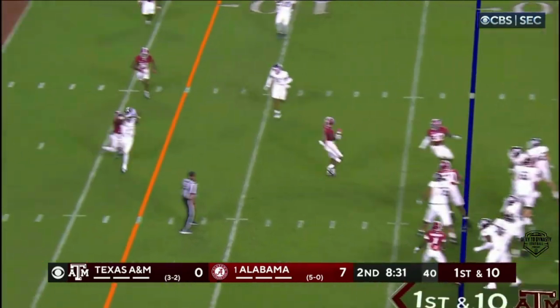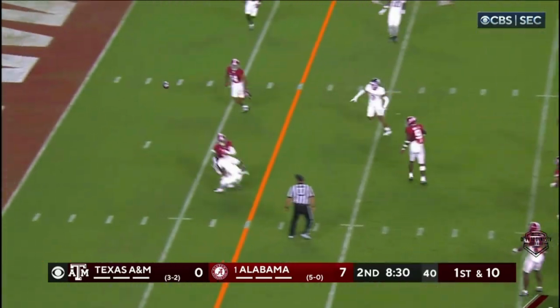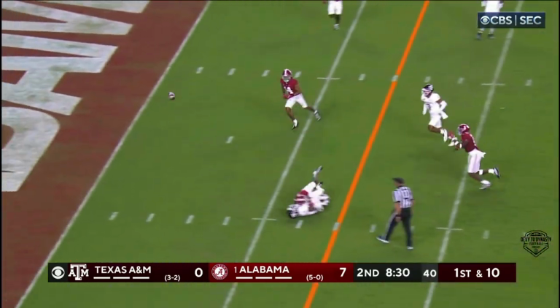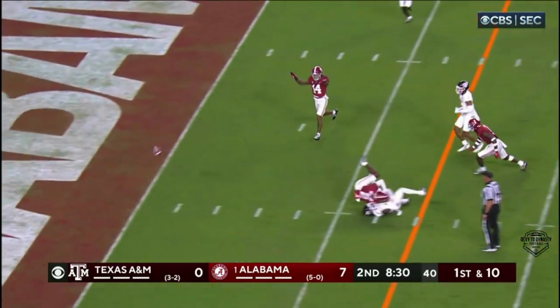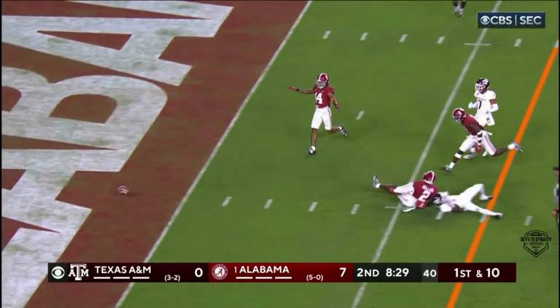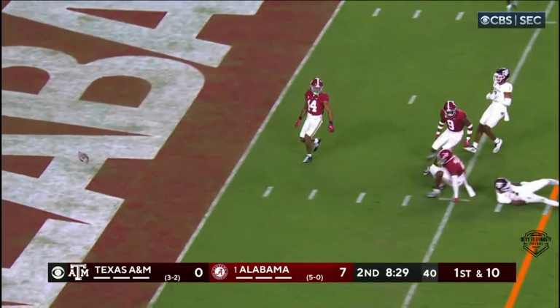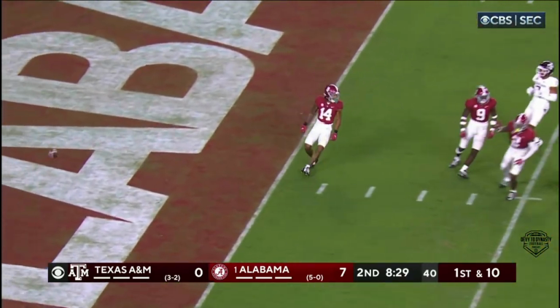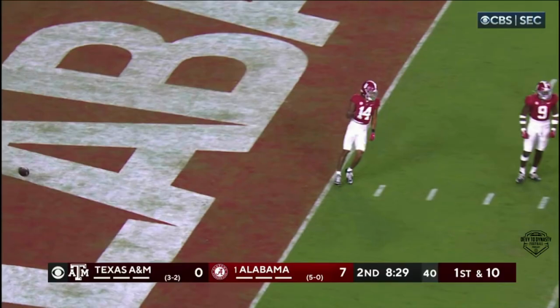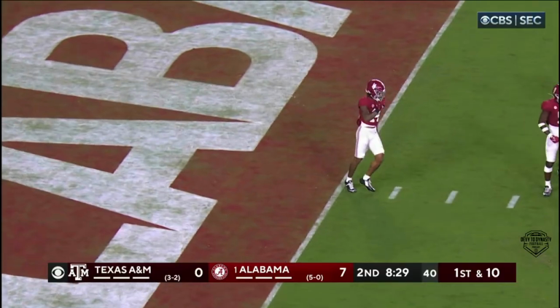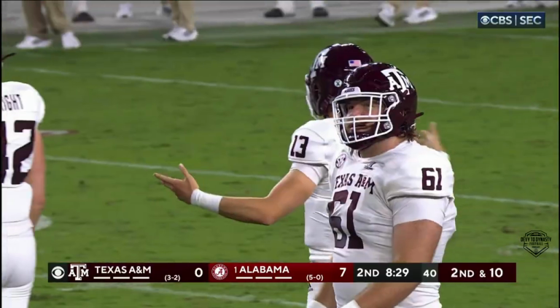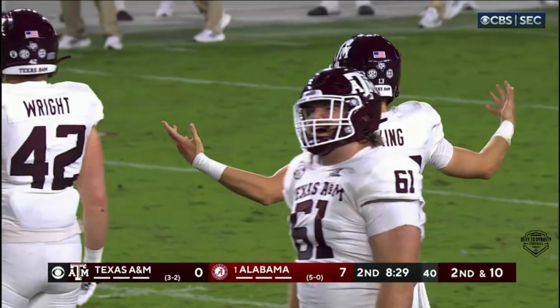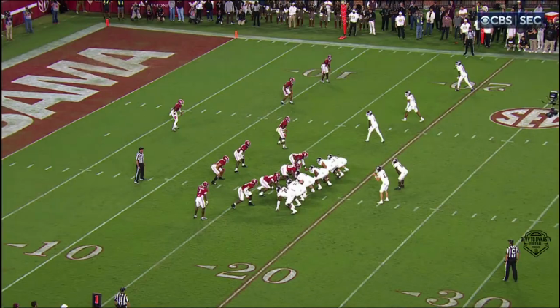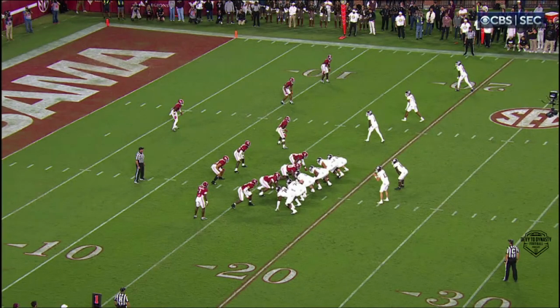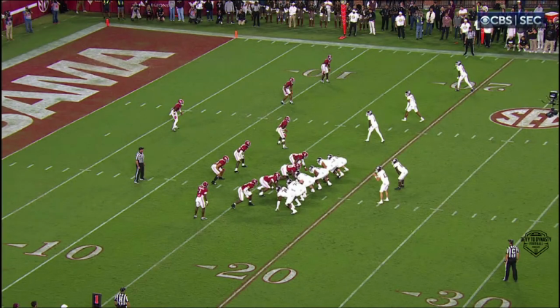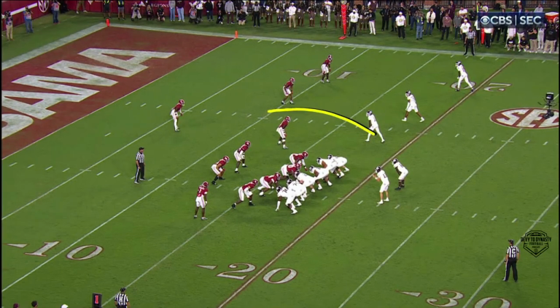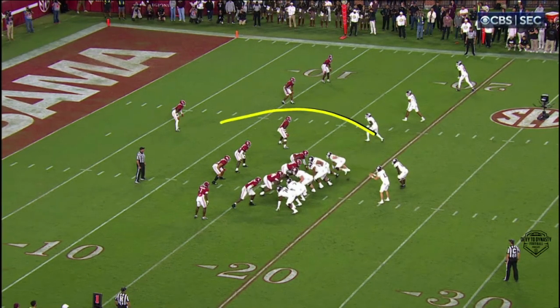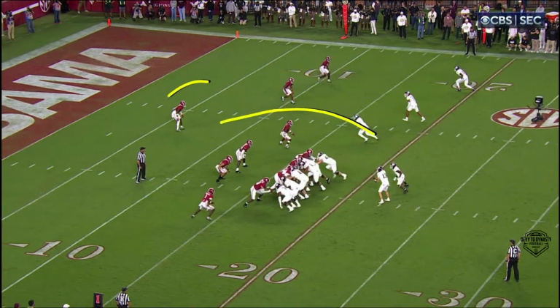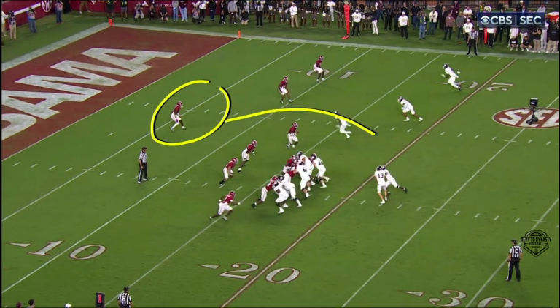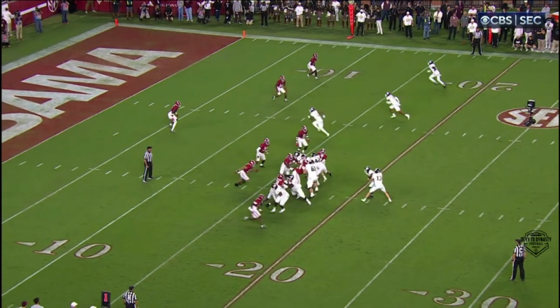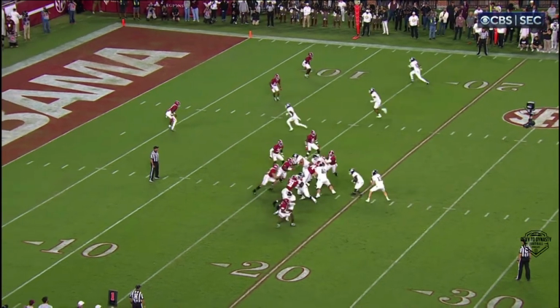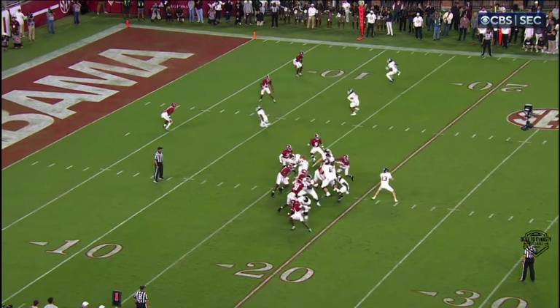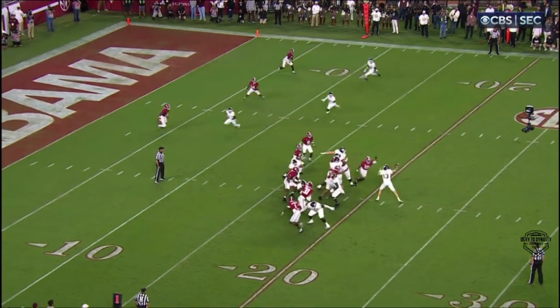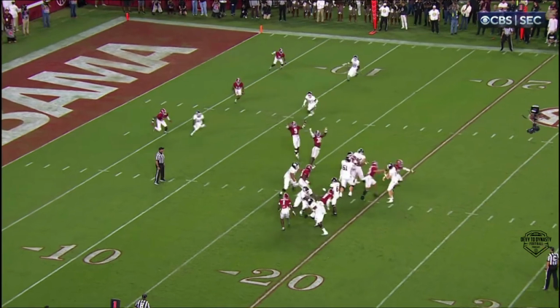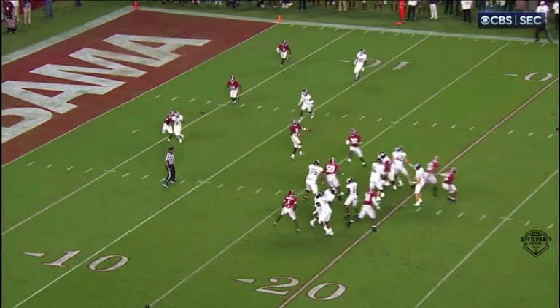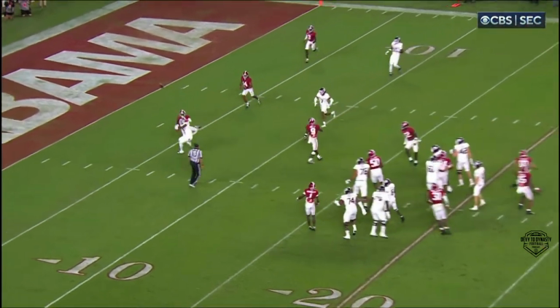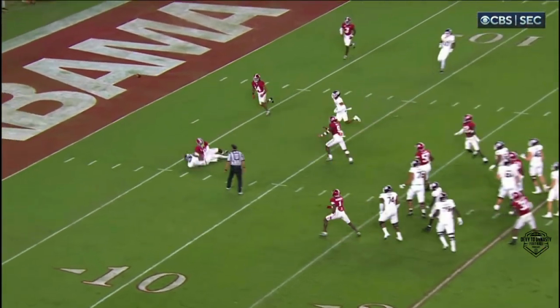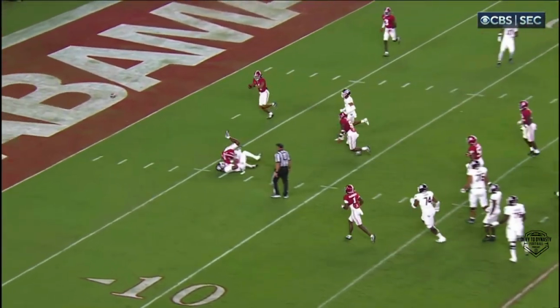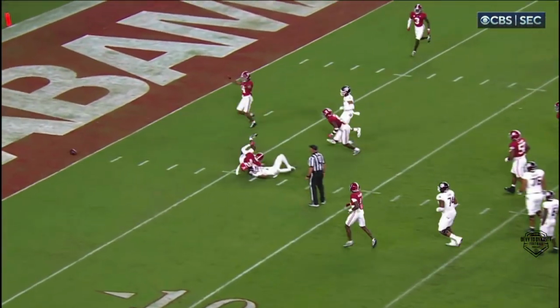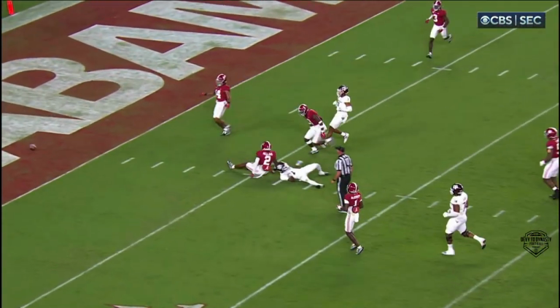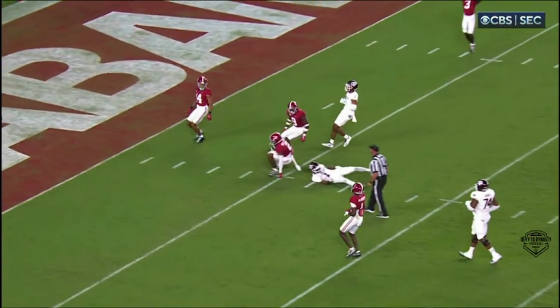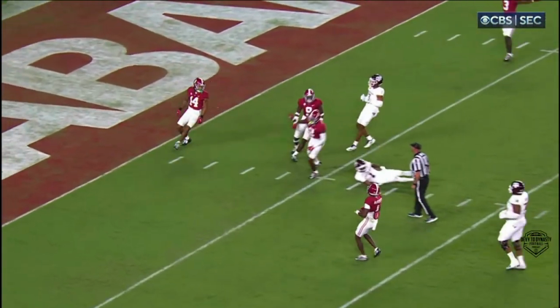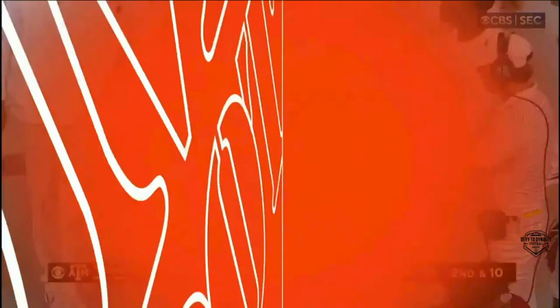The throw to the middle is a little bit high, incomplete, intended for Evan Stewart. There was space to throw this ball inside, but the safety doesn't even take a half a step back. And when you're a little high with the ball, you don't have a chance.